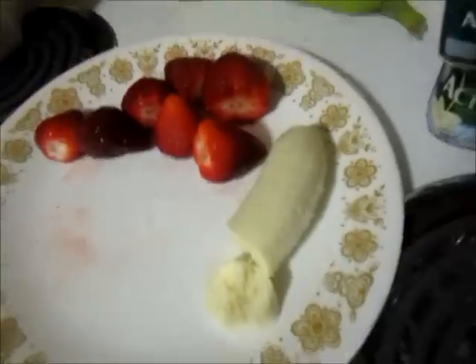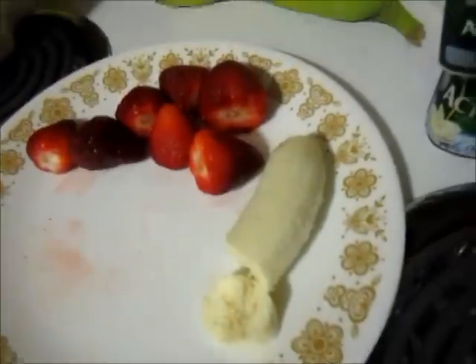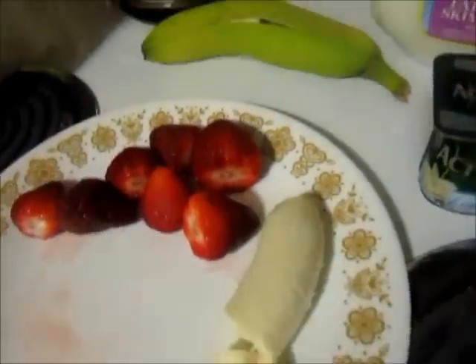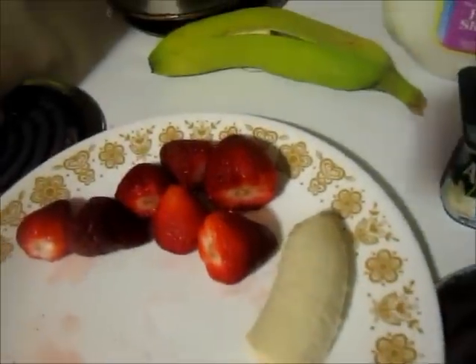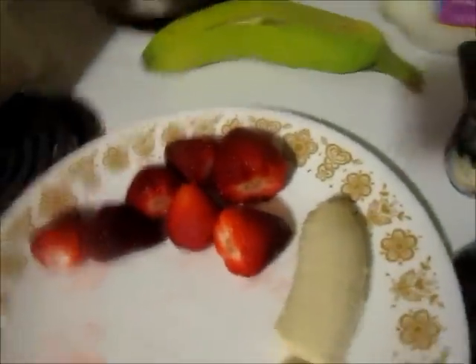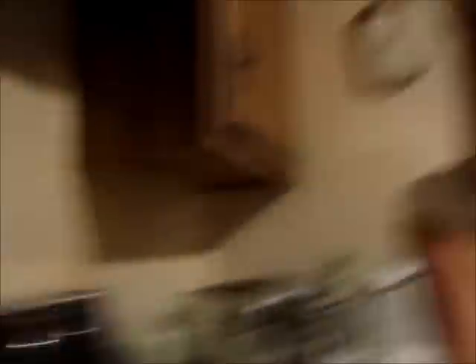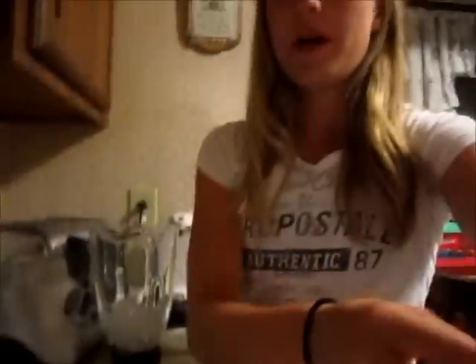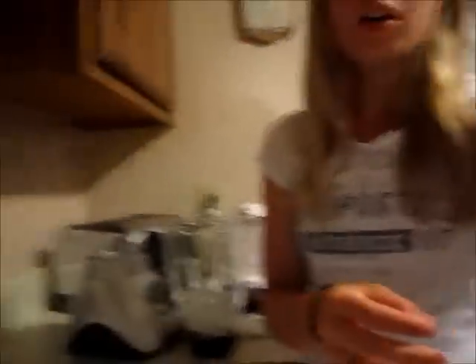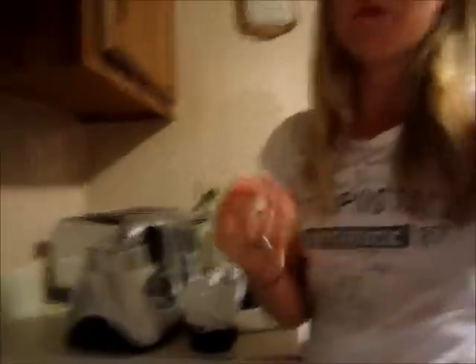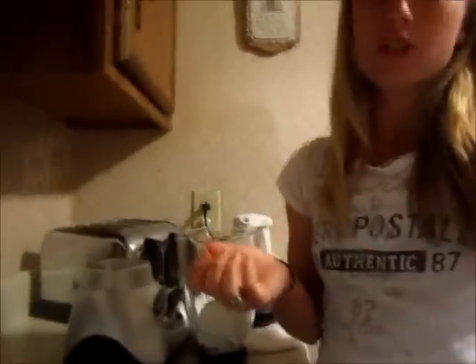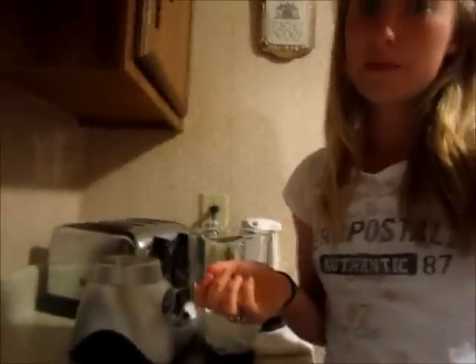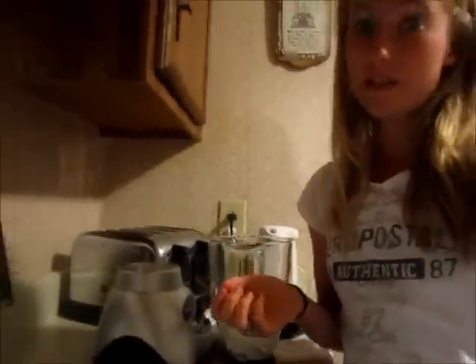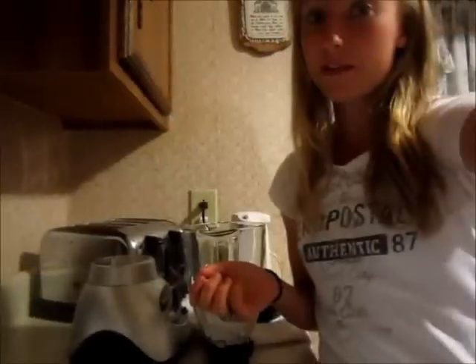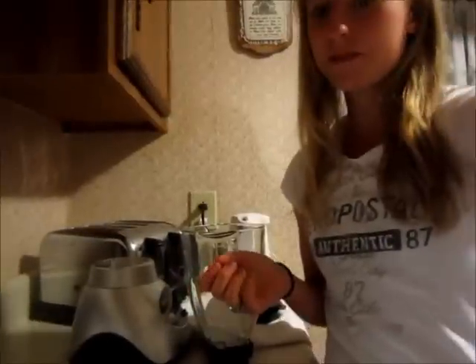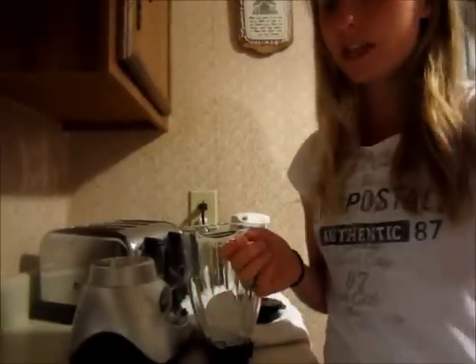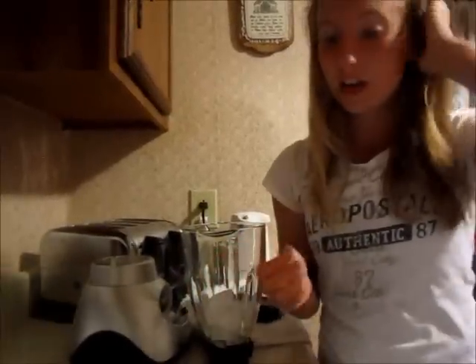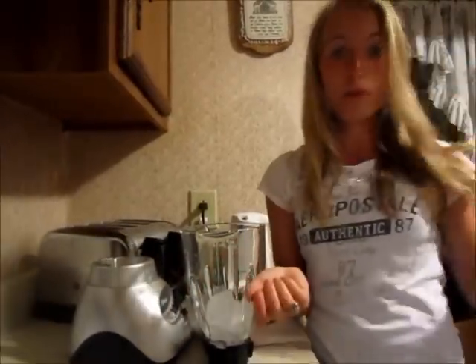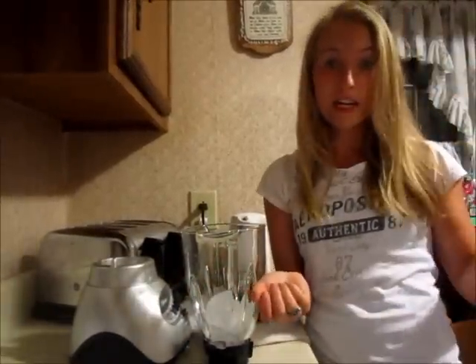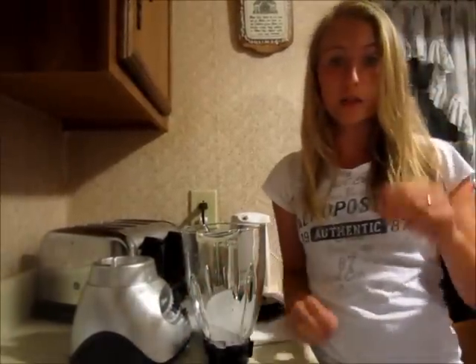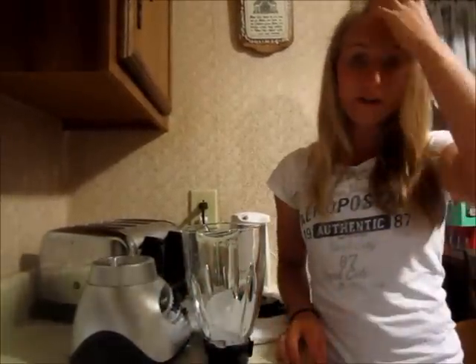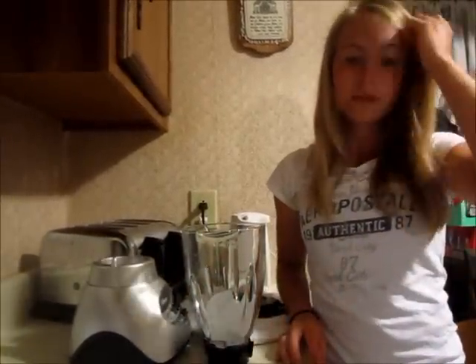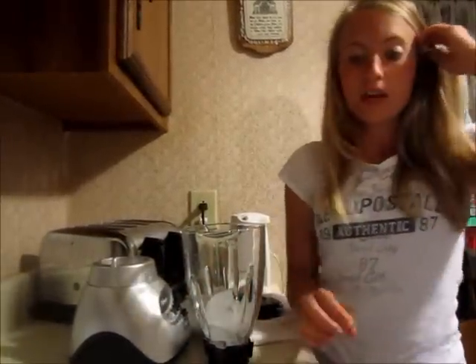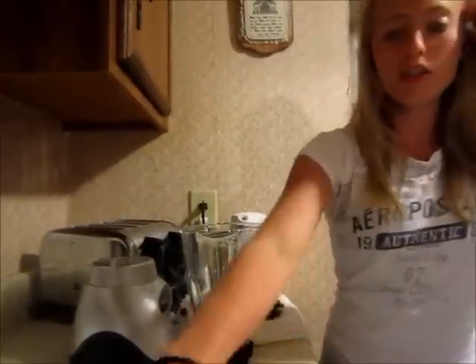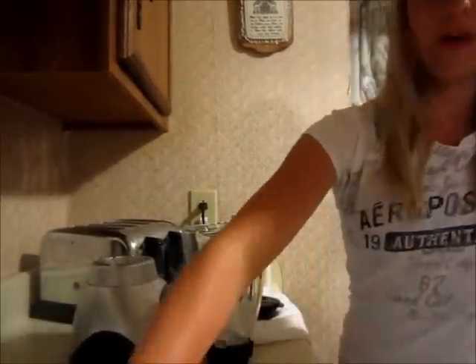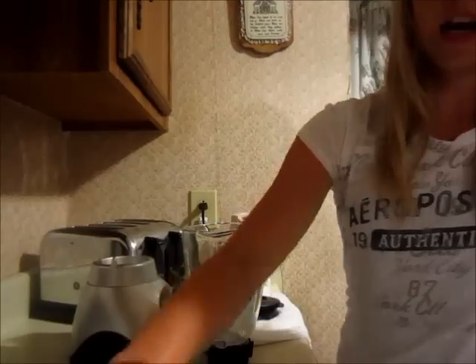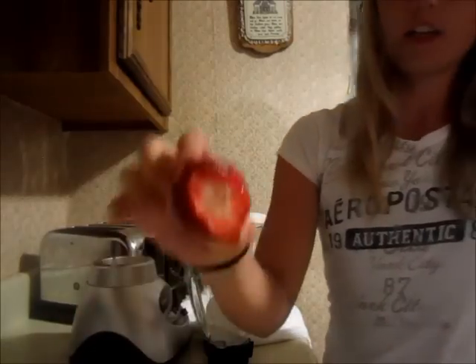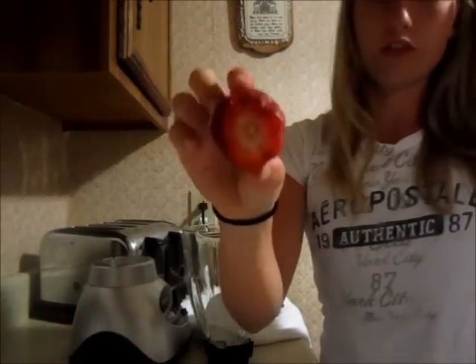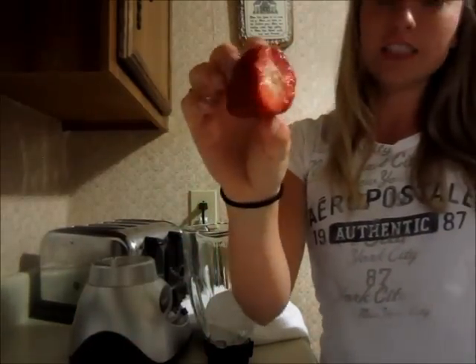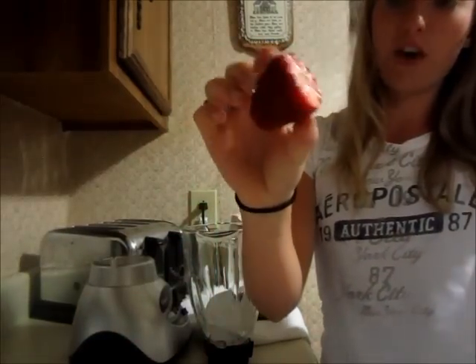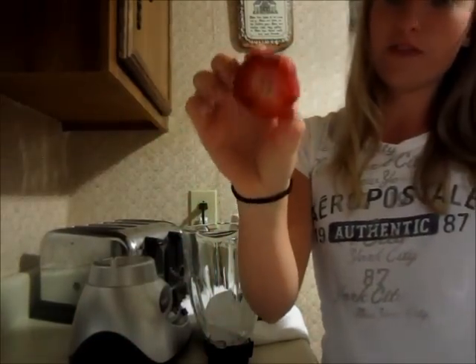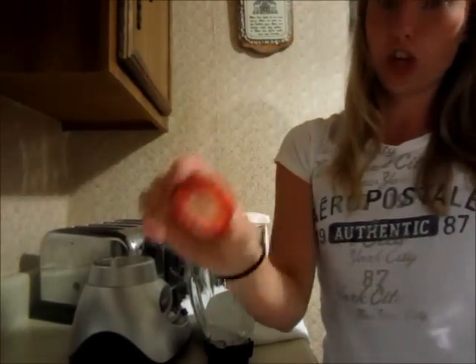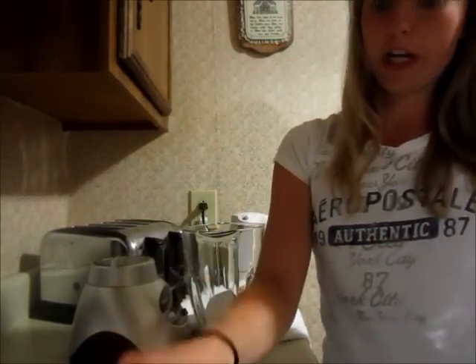Half of a banana, and depending on how much you like the banana flavor, you can add a whole banana or whatever. And of course, you want to cut the green stuff off of your strawberries.